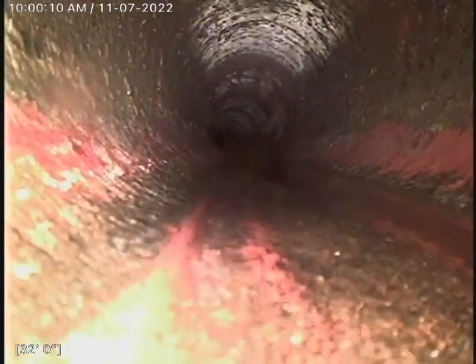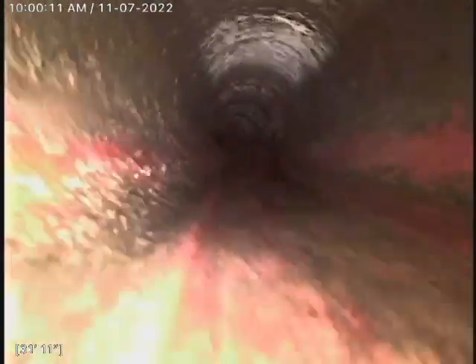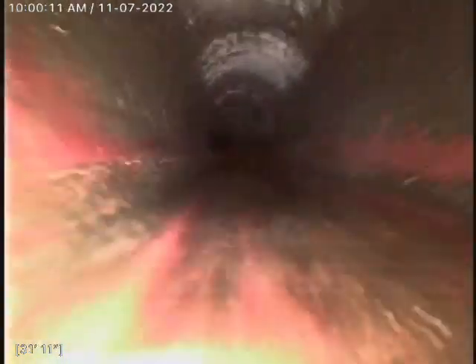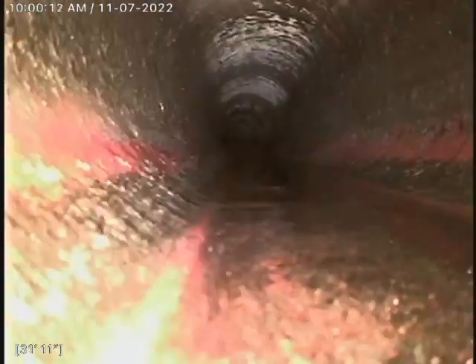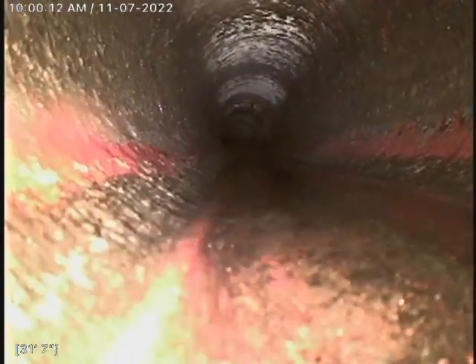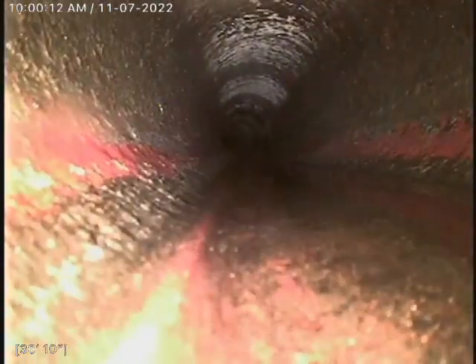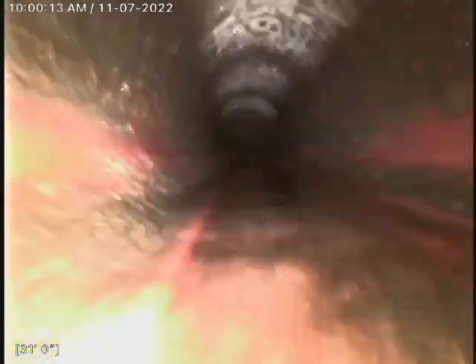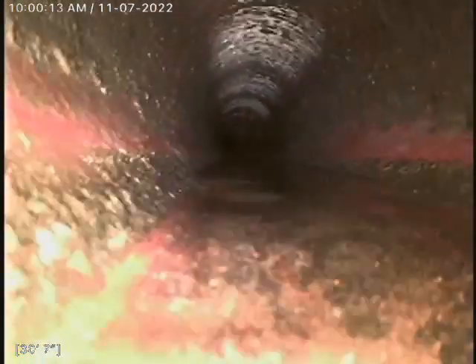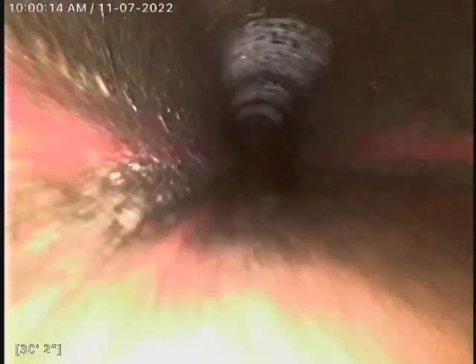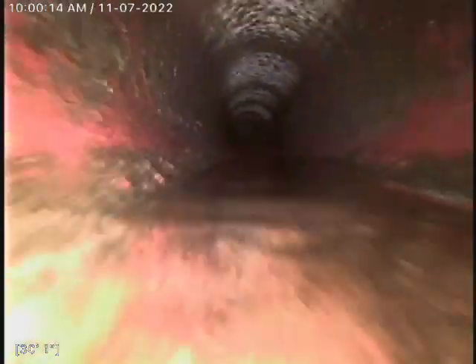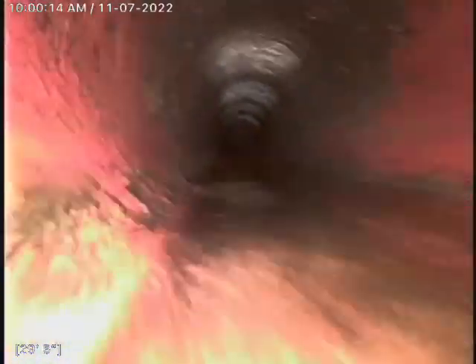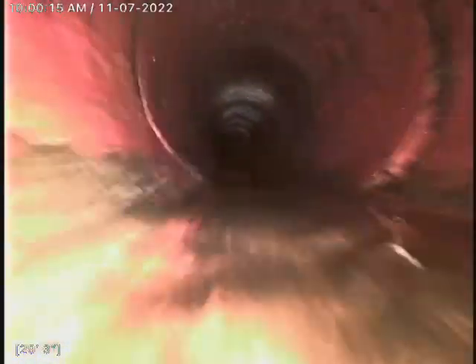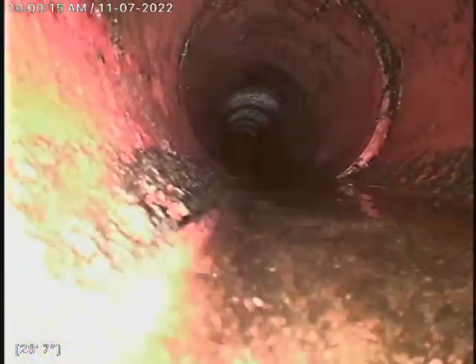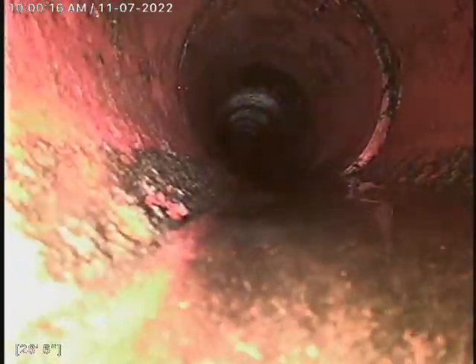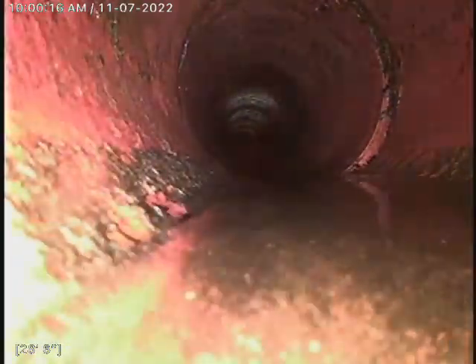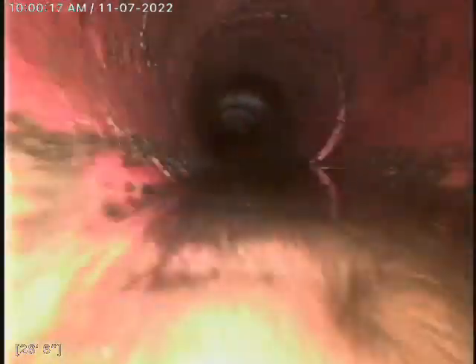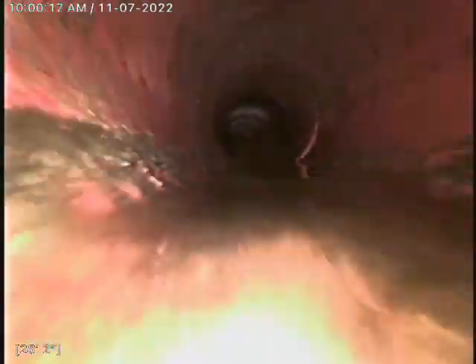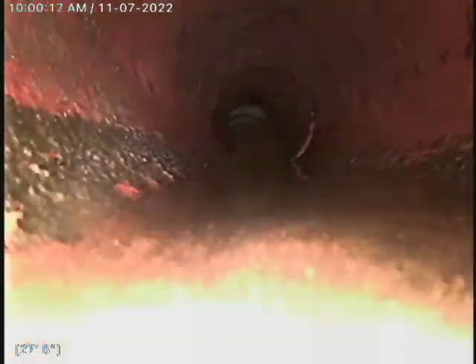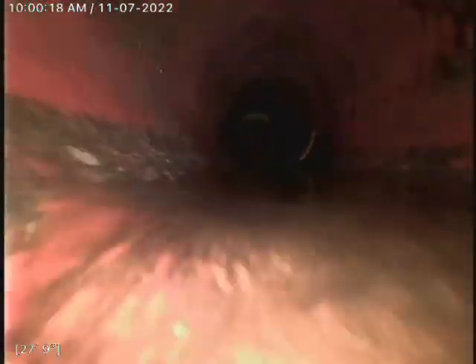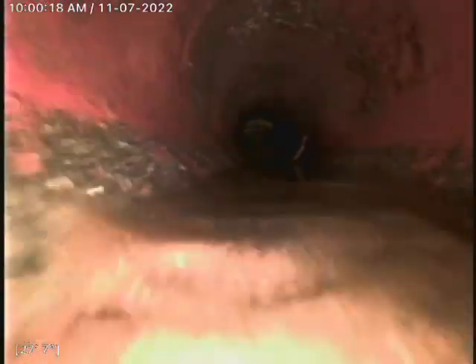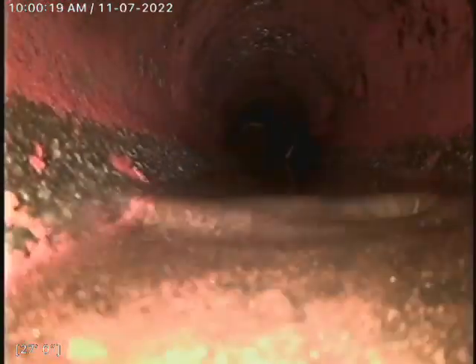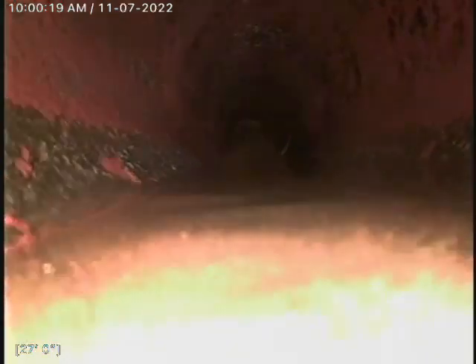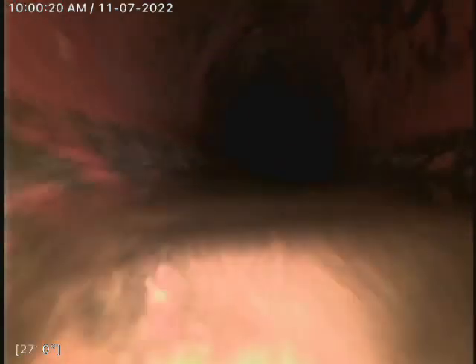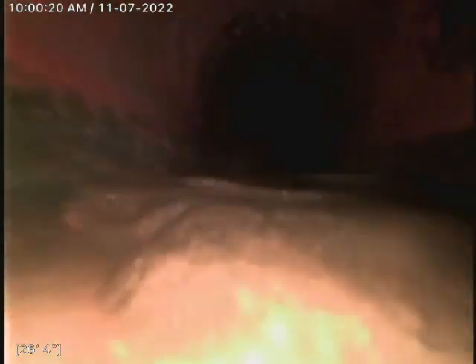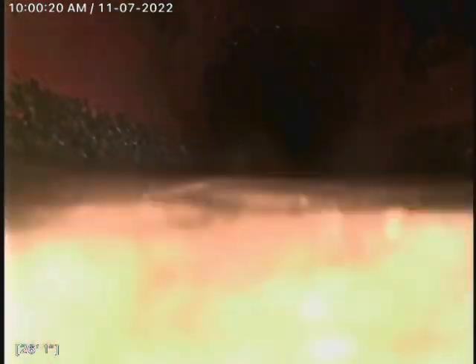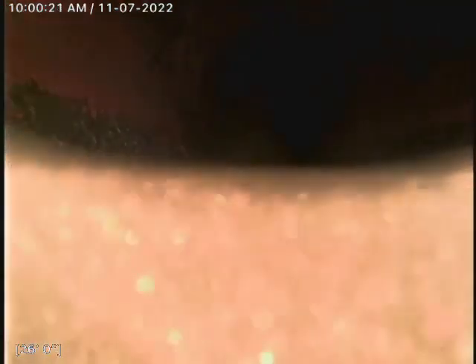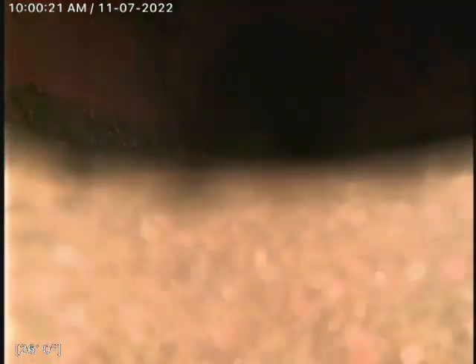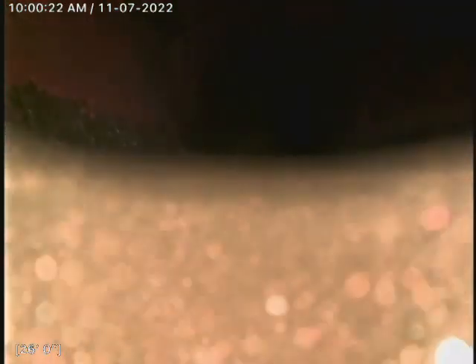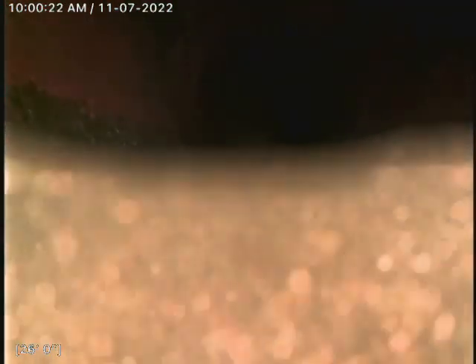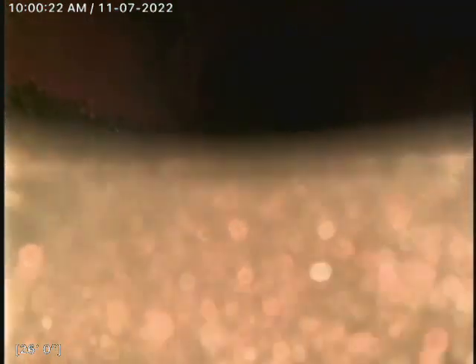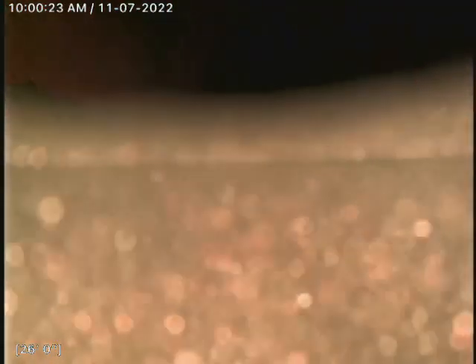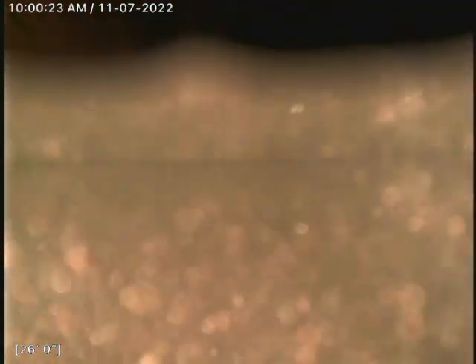We got some danglers there, but that's nothing to be concerned about — it won't cause any backups or anything. The root growth is starting to get bigger. We've got some standing water here at 26 feet.